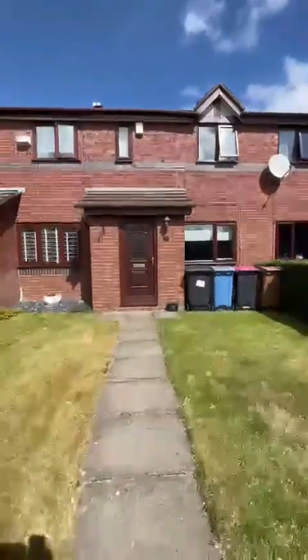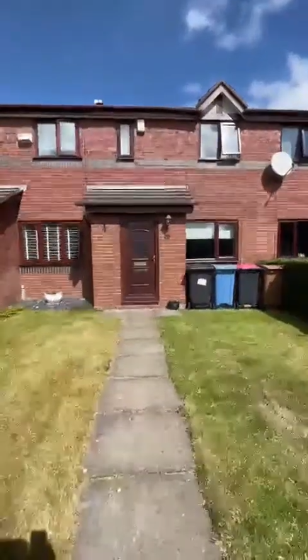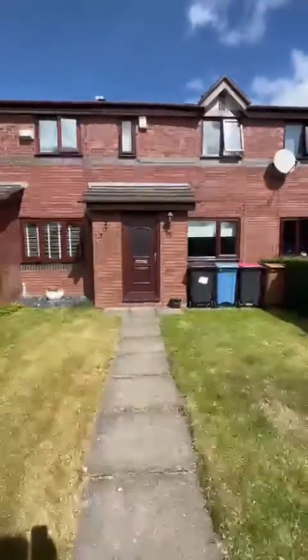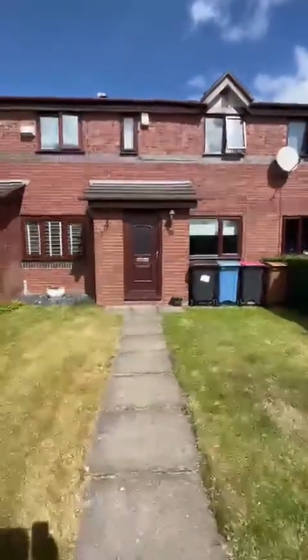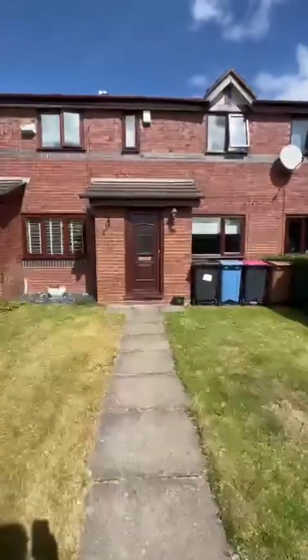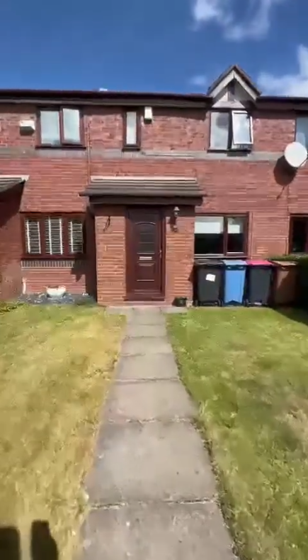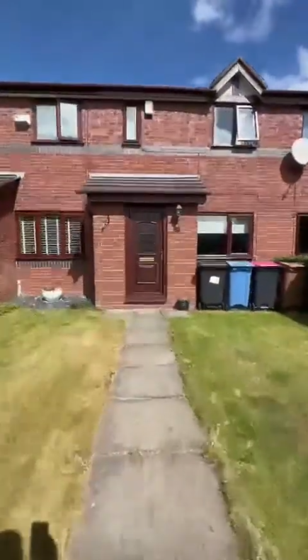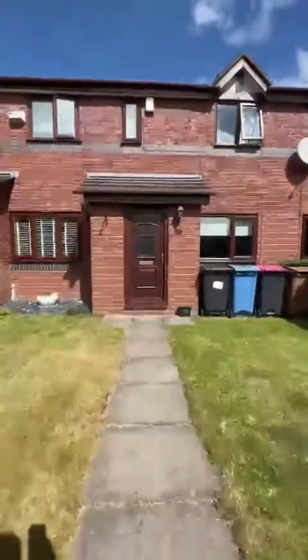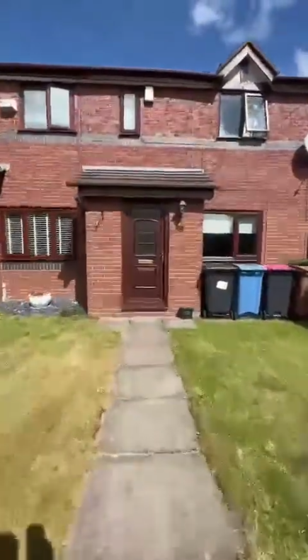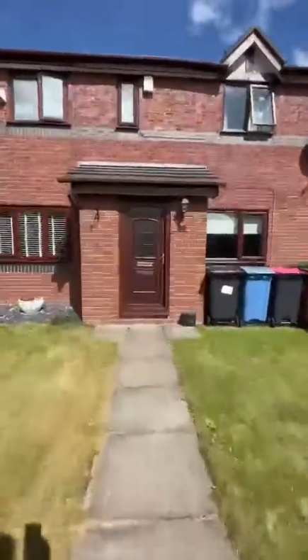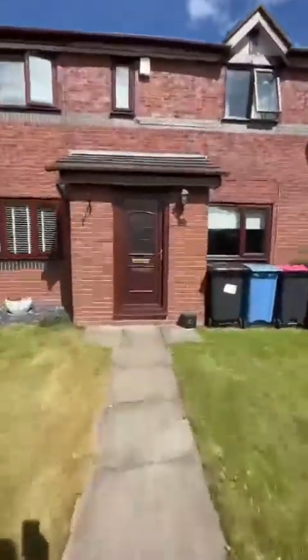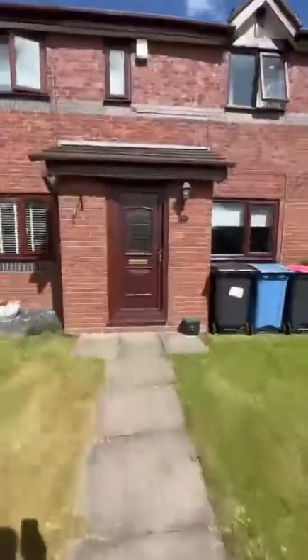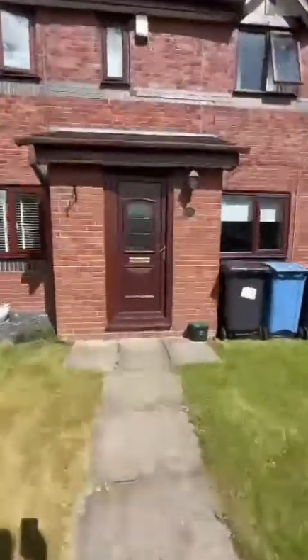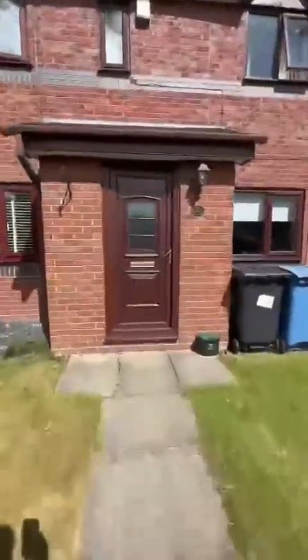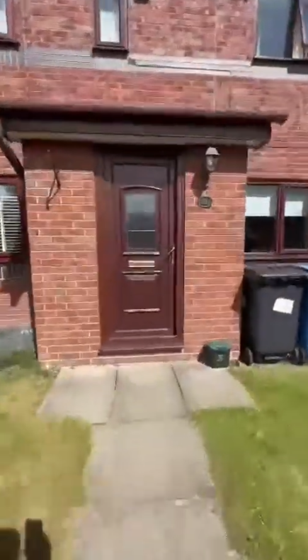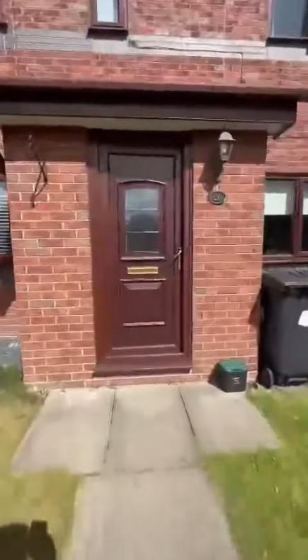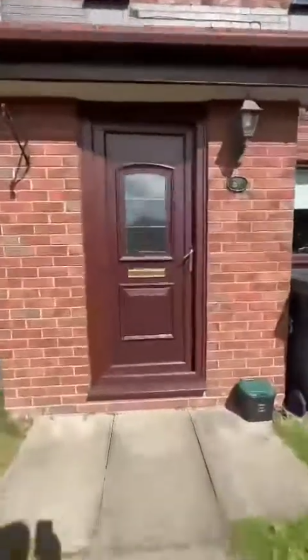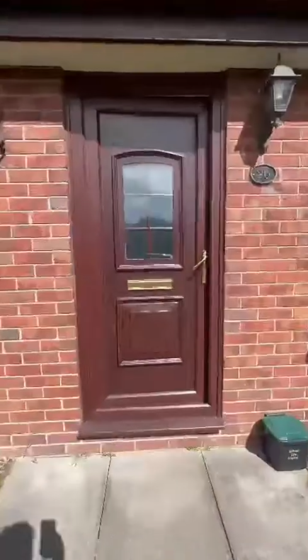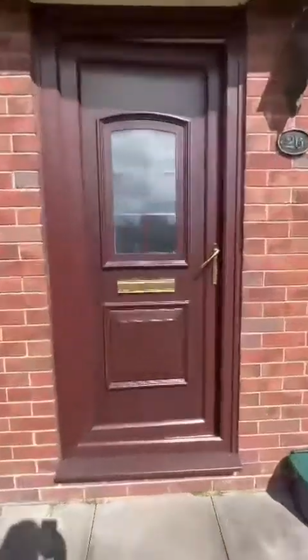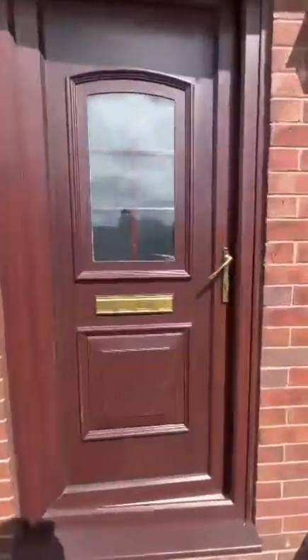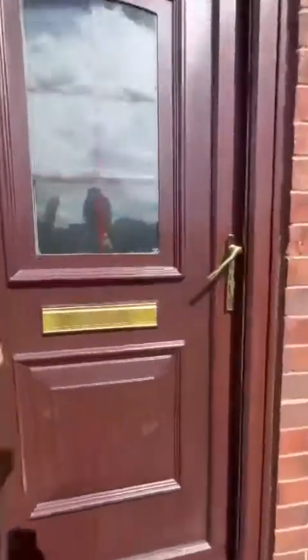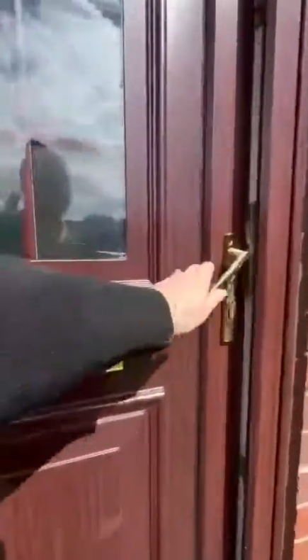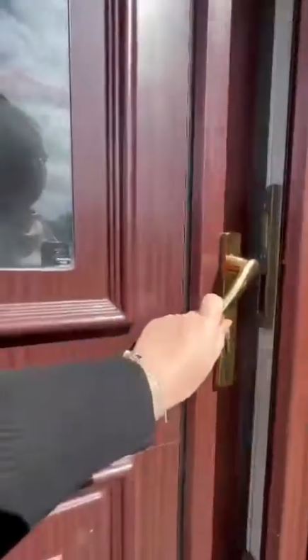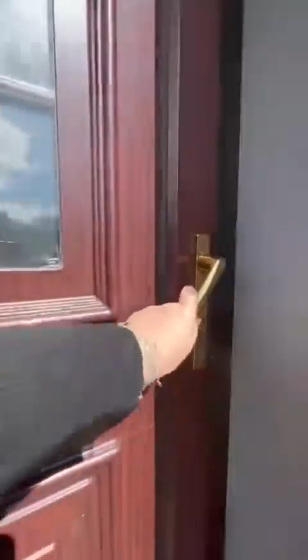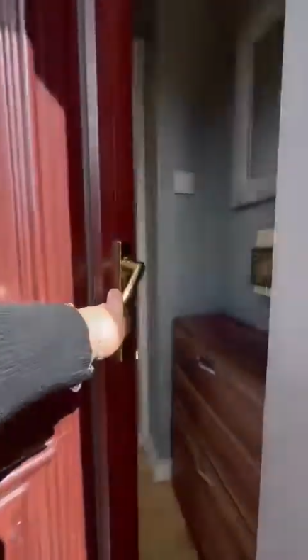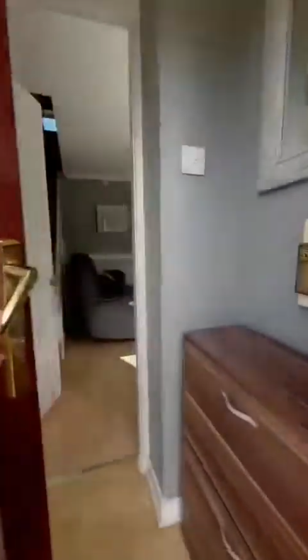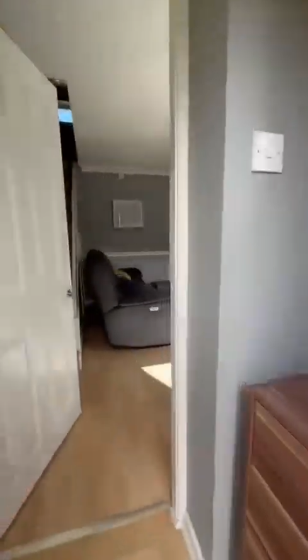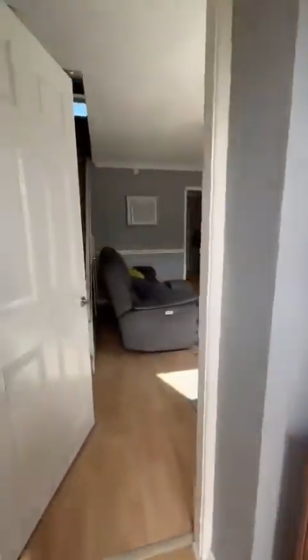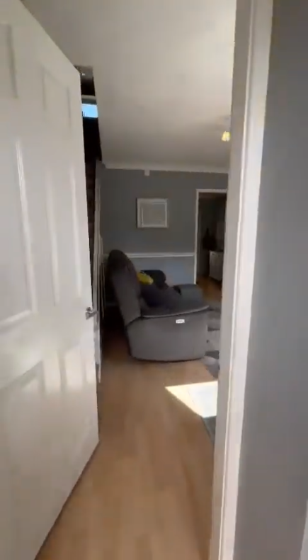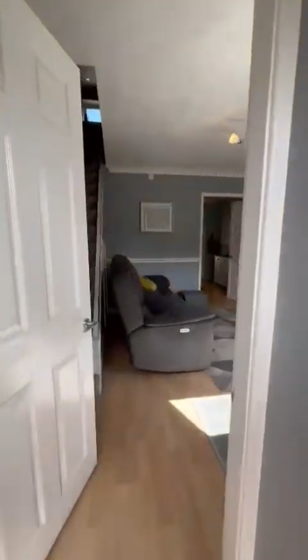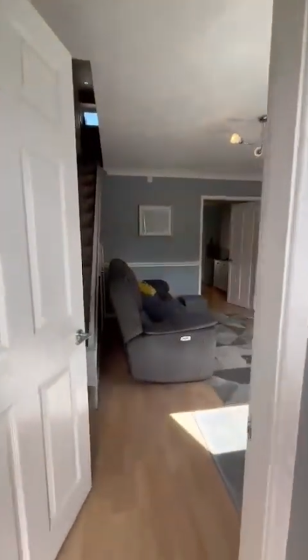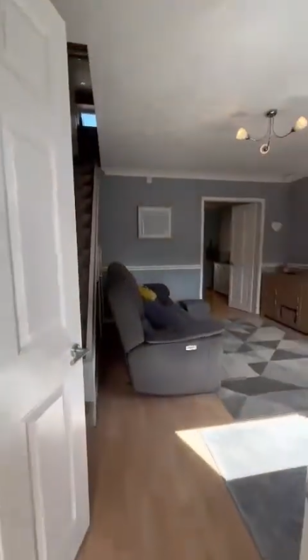Good morning, it's Sarah from Hills with this fantastic chain-free, two-double-bedroom views property on Castle Ray Close in Eccles.